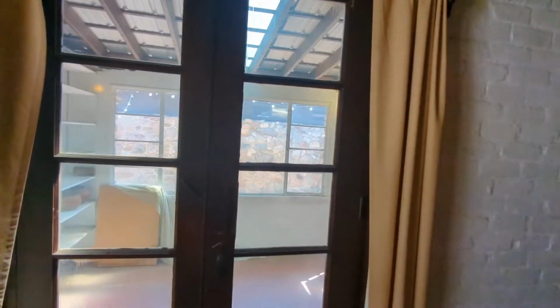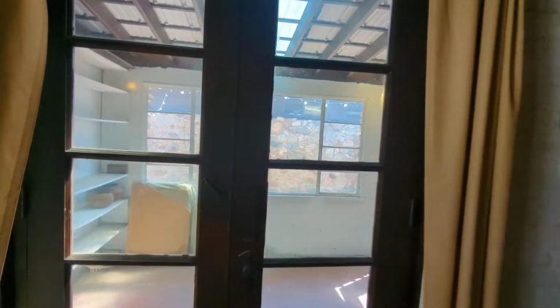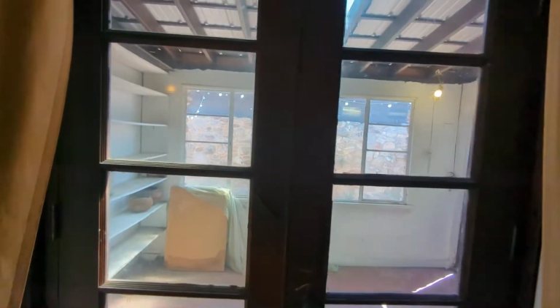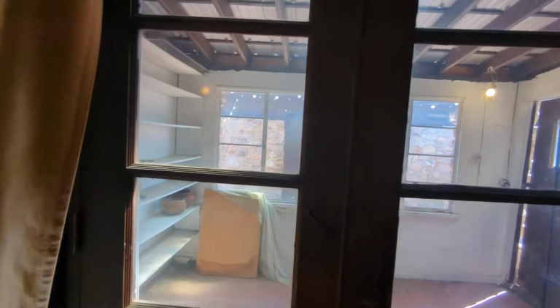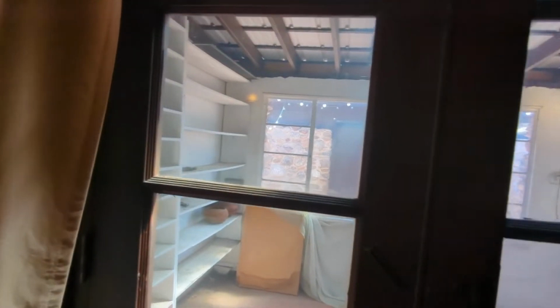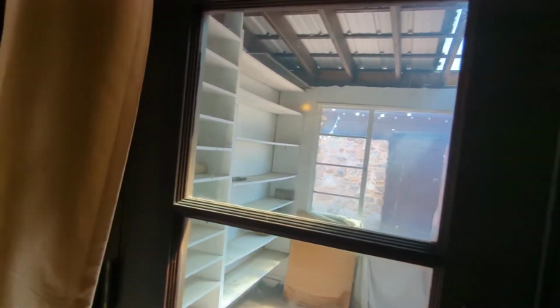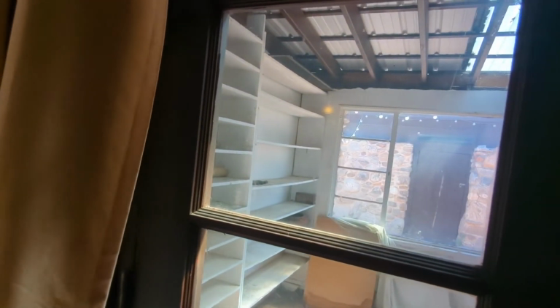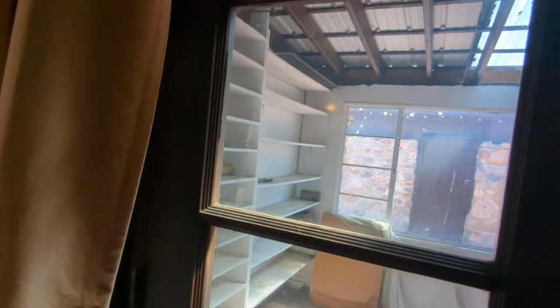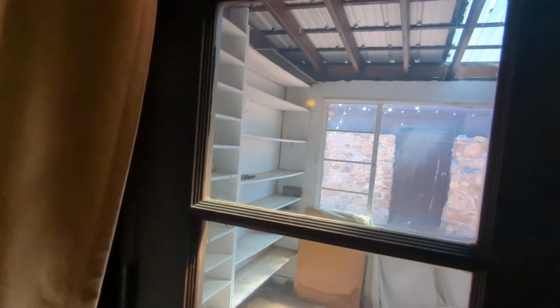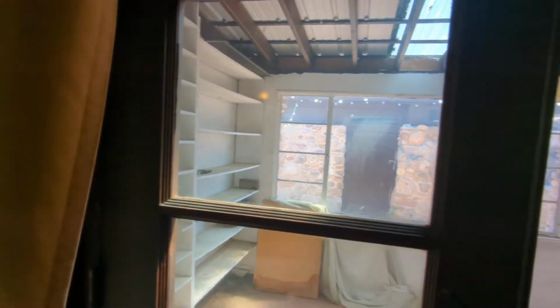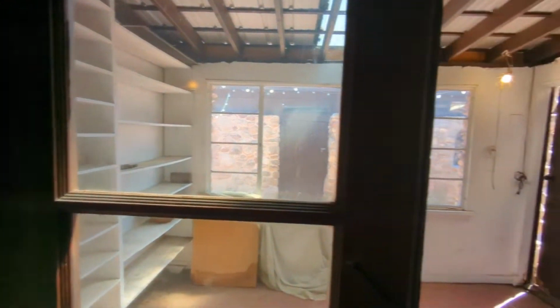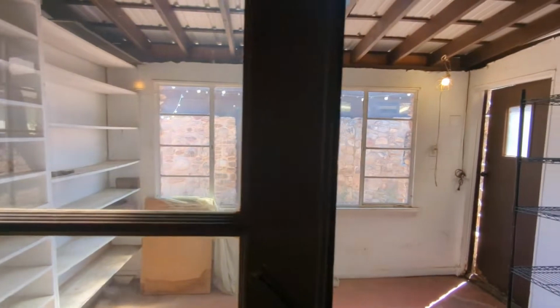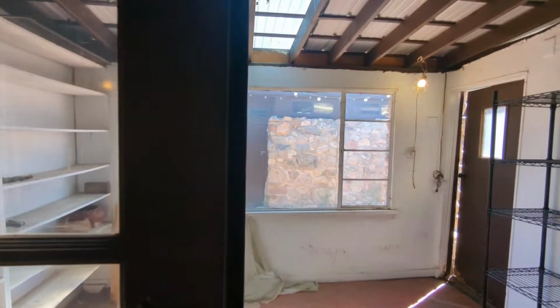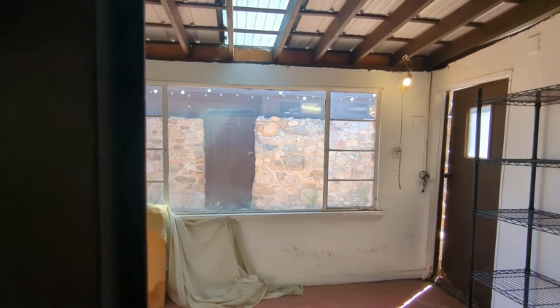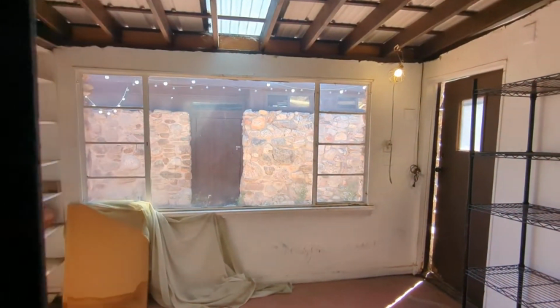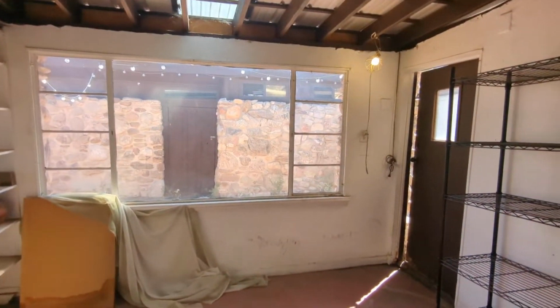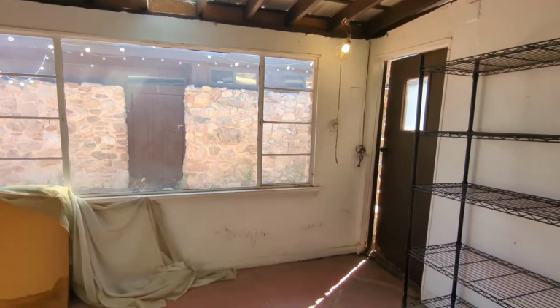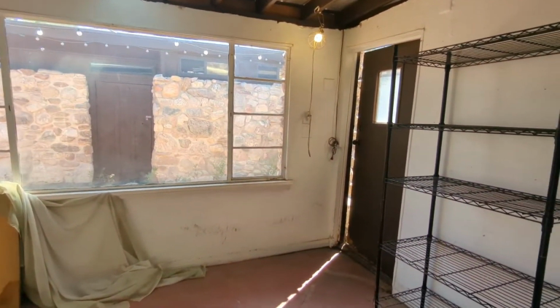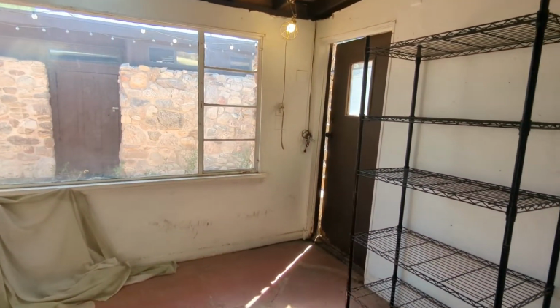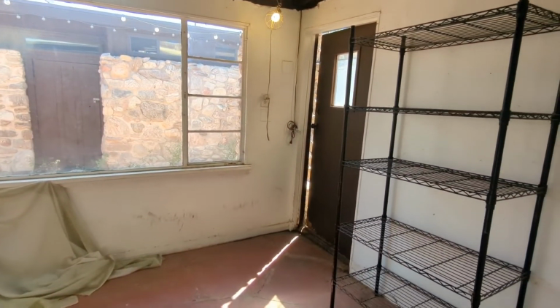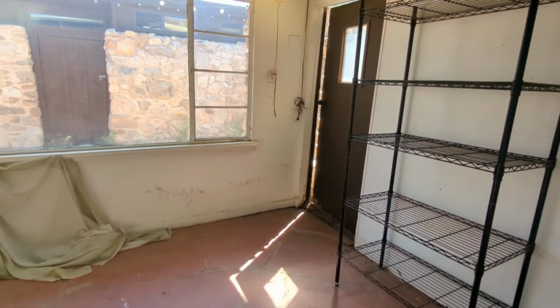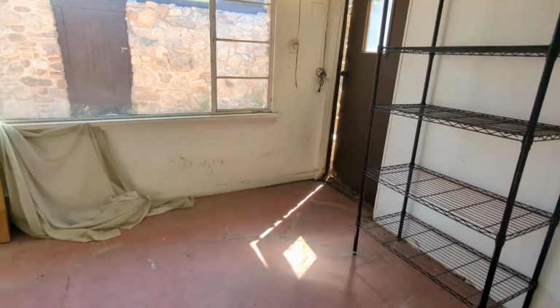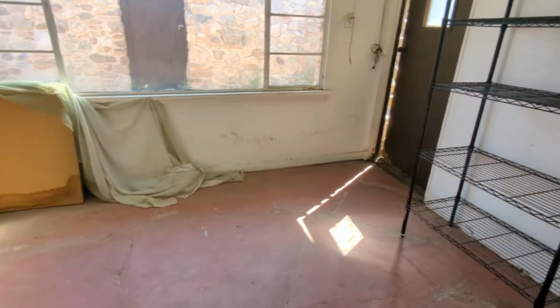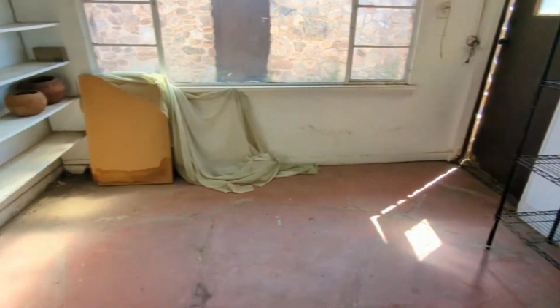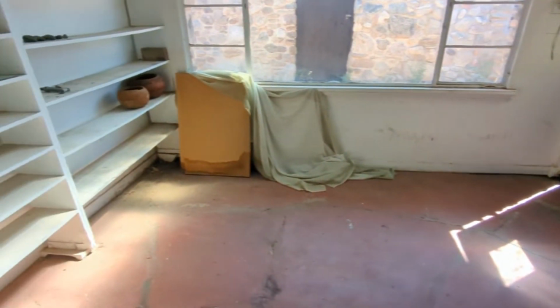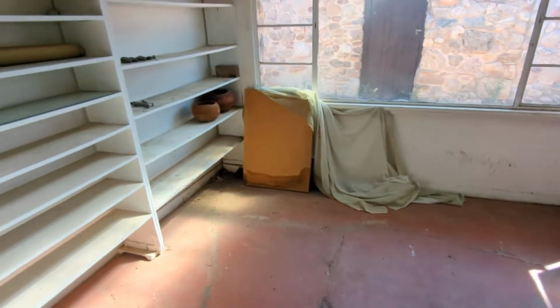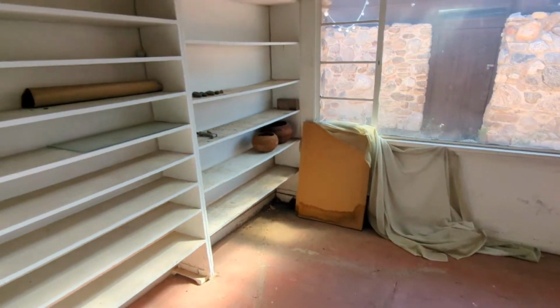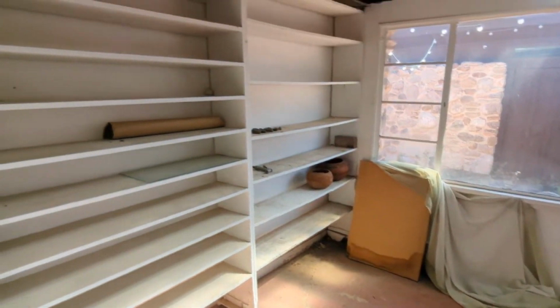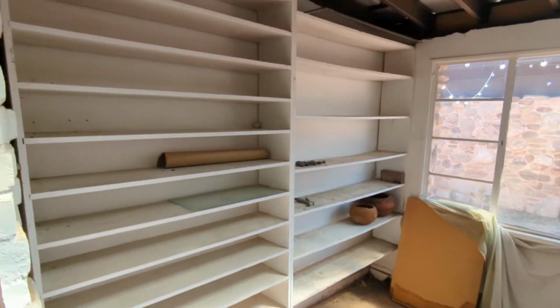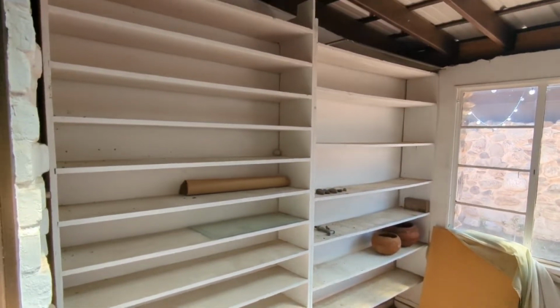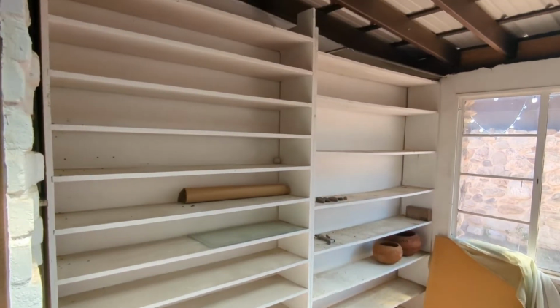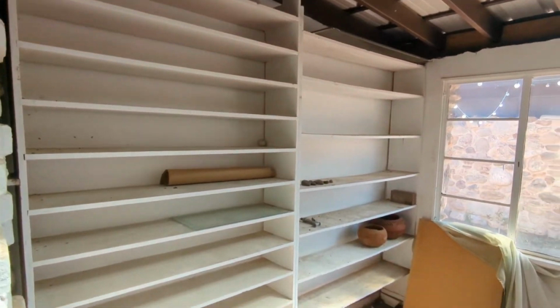Outside, you have a nice sunroom which you could use as storage. Plenty of shelves.